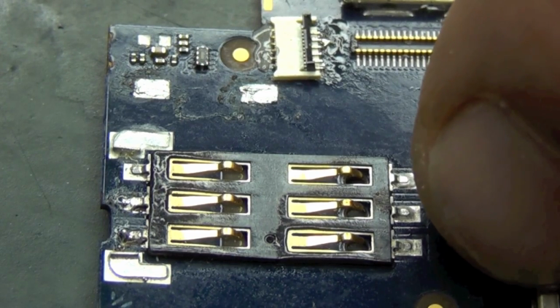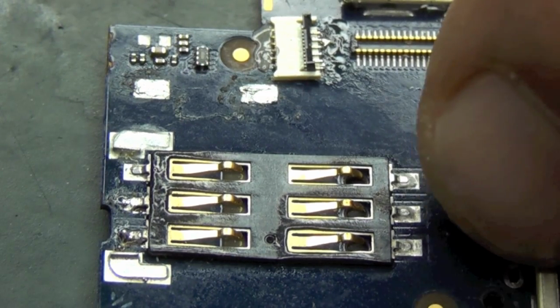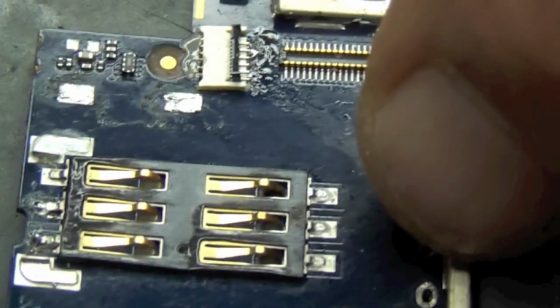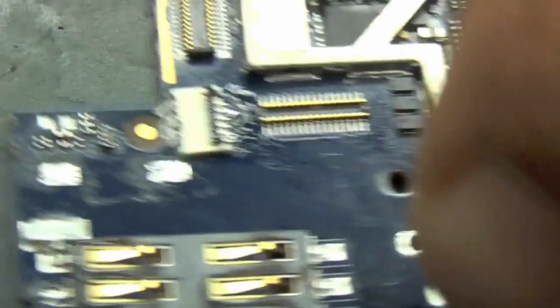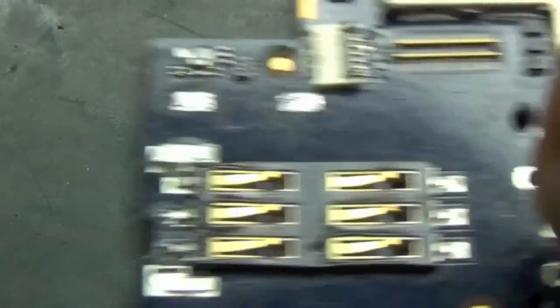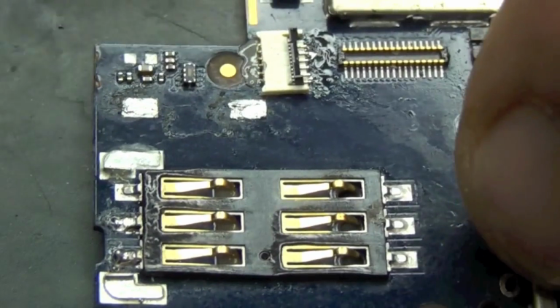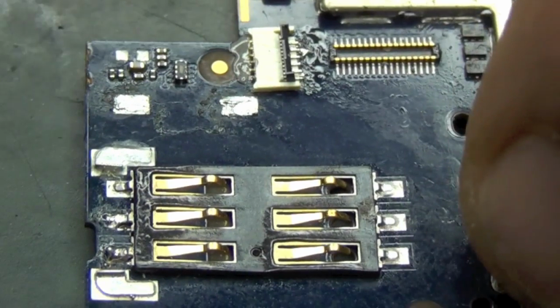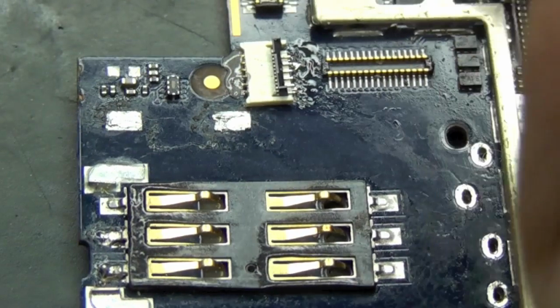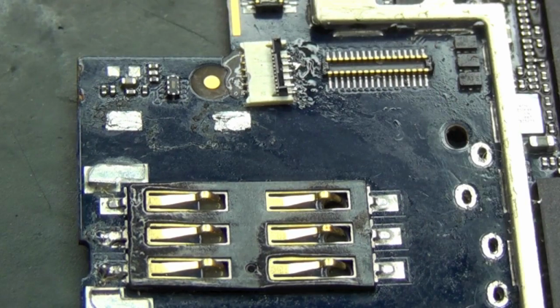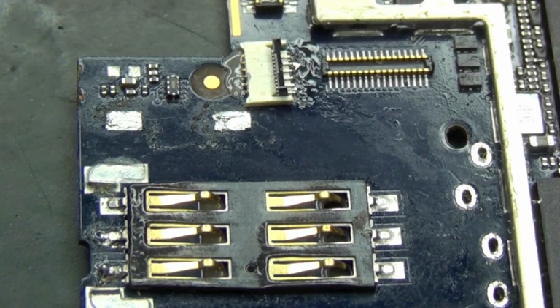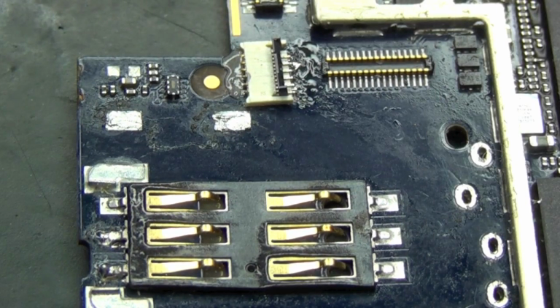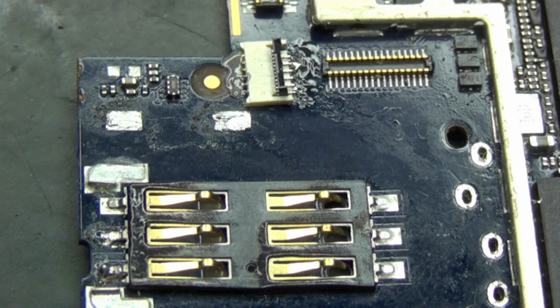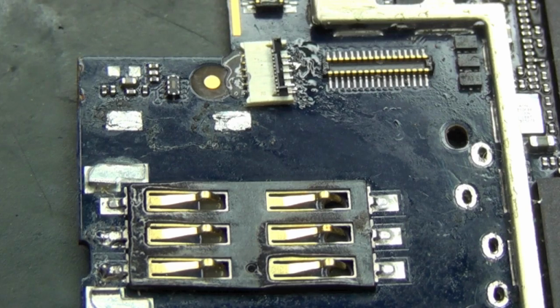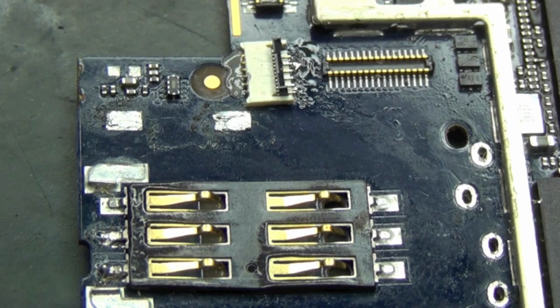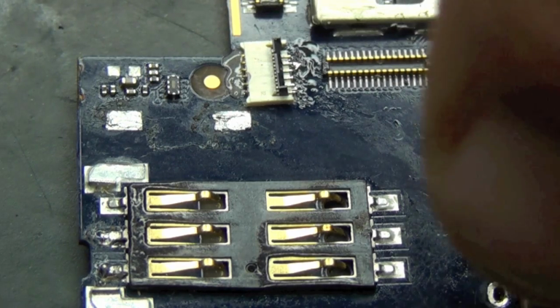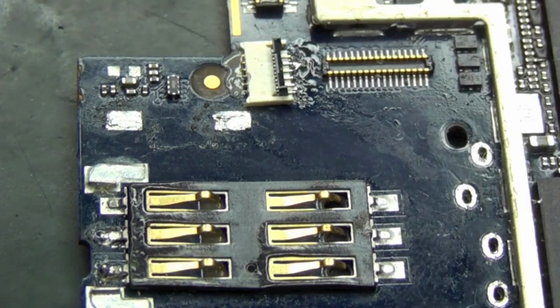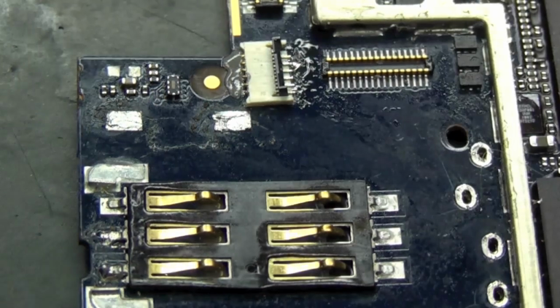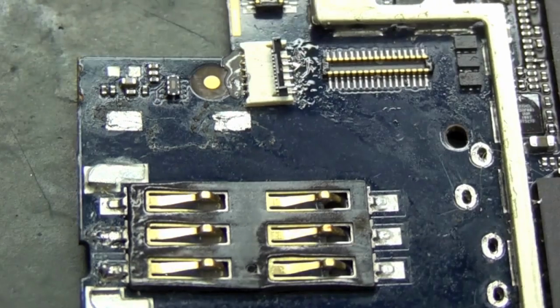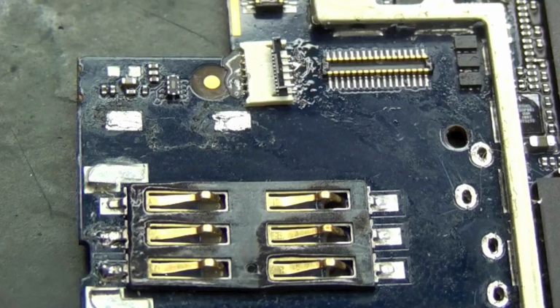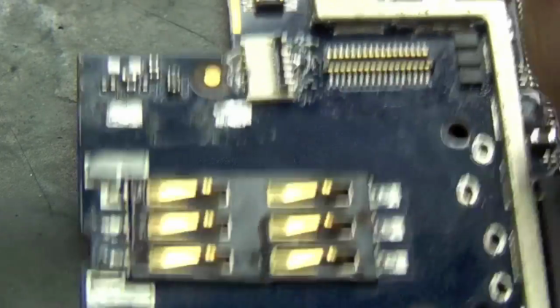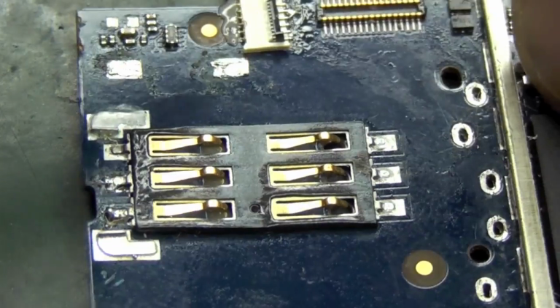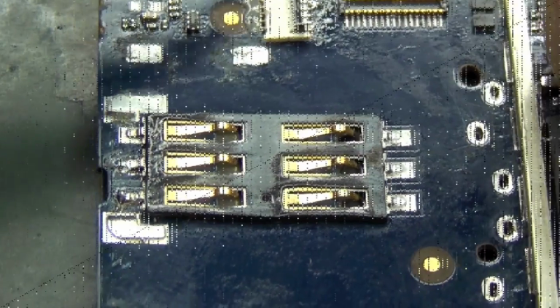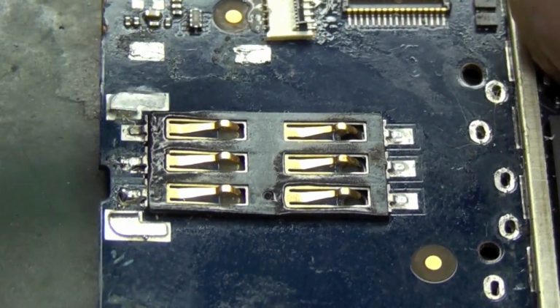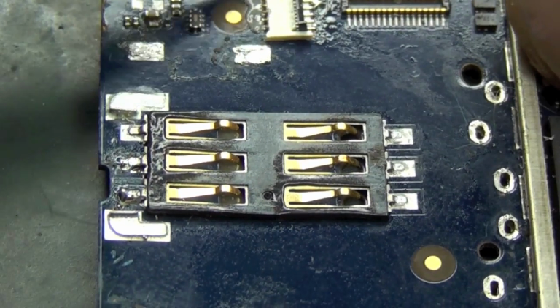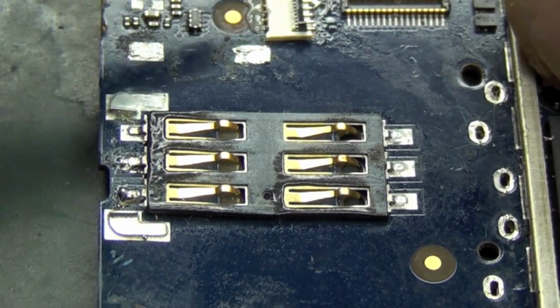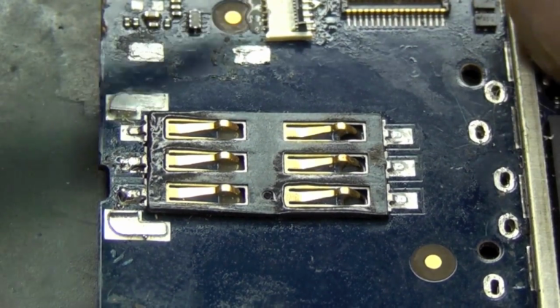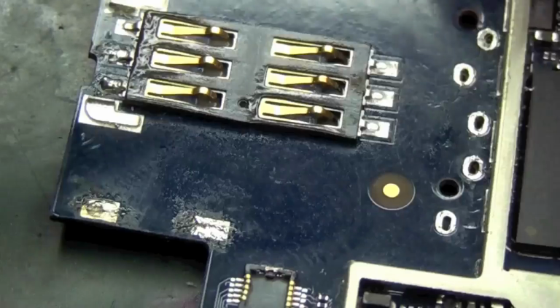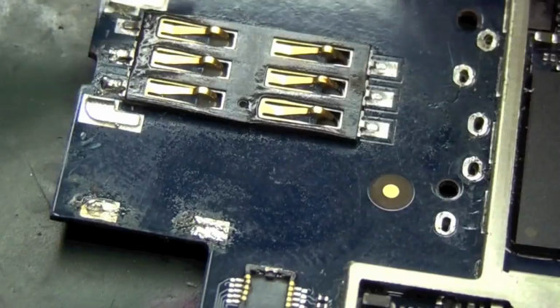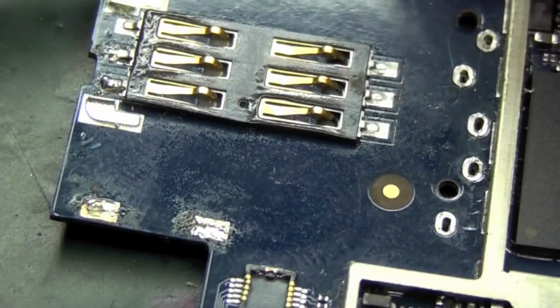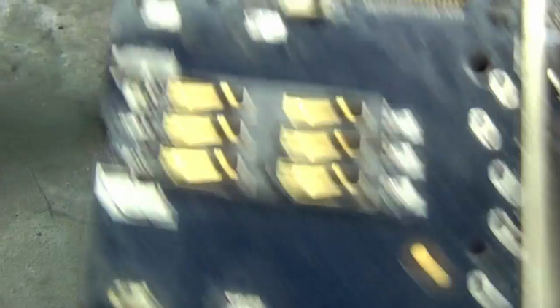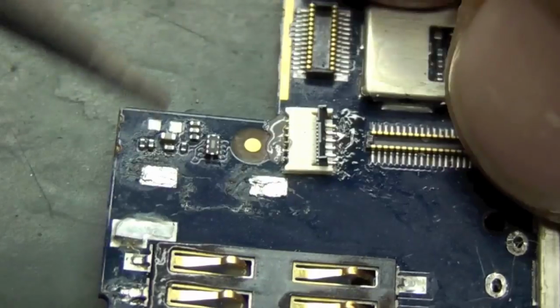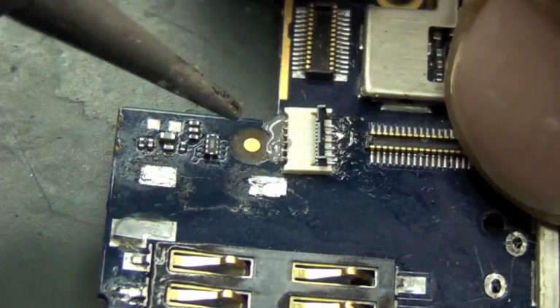You'll see in a minute — you apply the soldering iron at around 350 degrees and that solder will just flow to where it needs to flow. So don't be tempted to use too much solder on this.